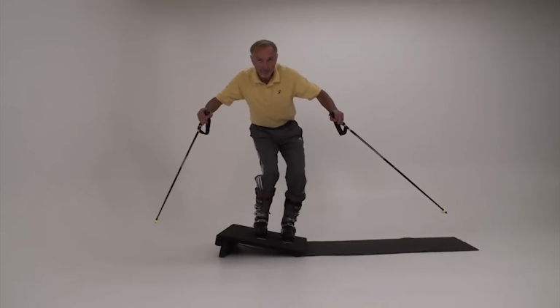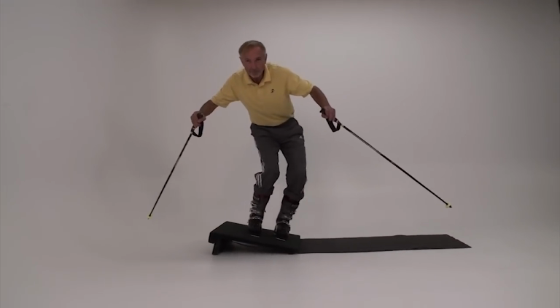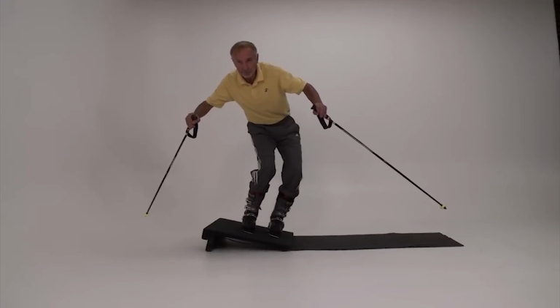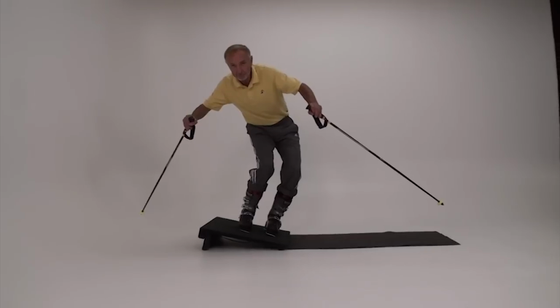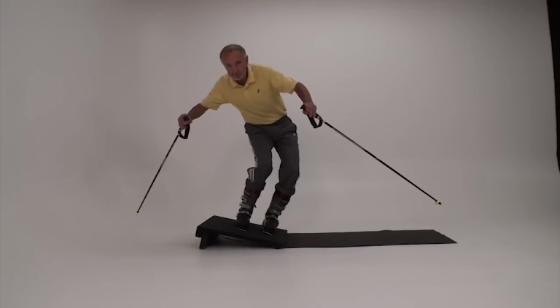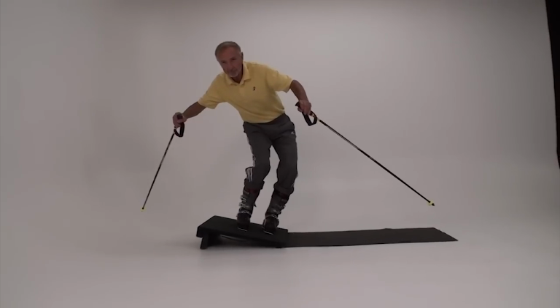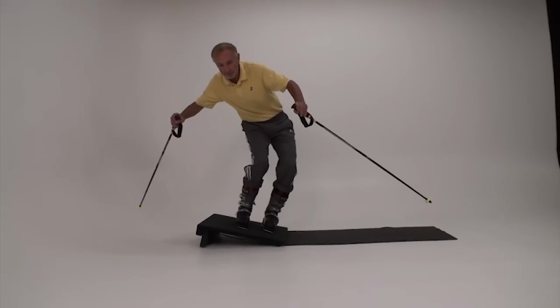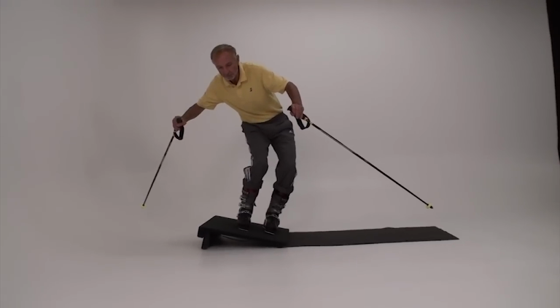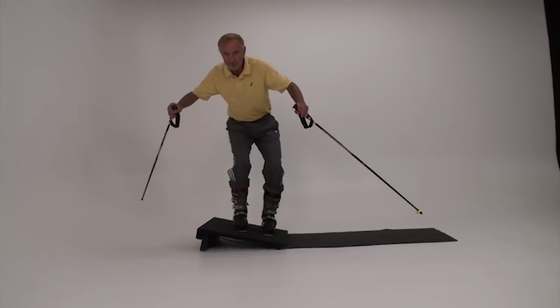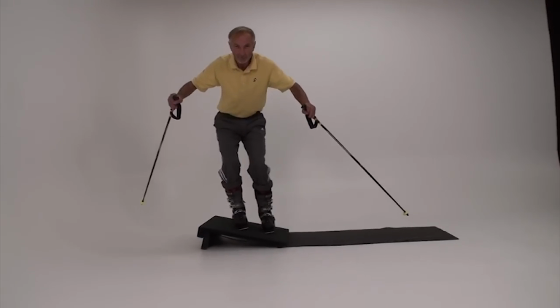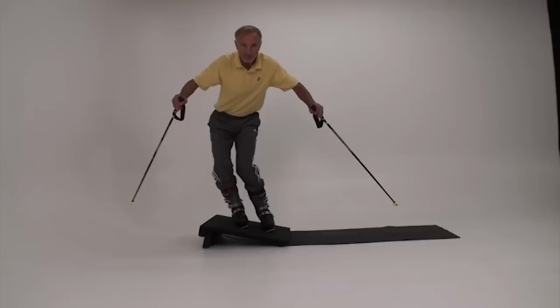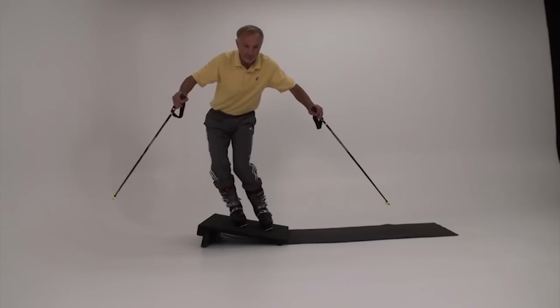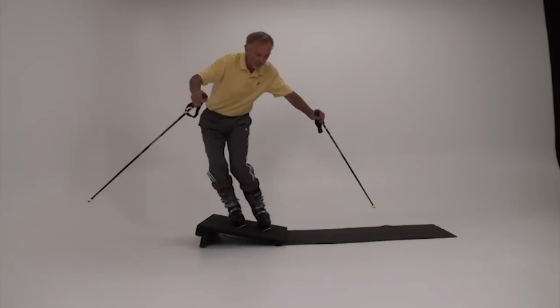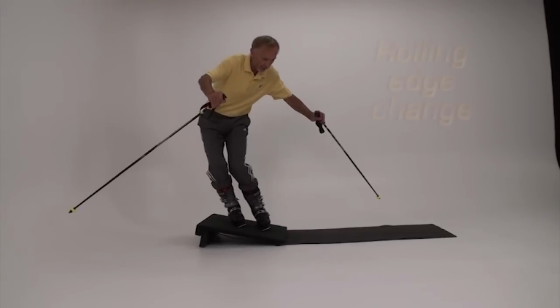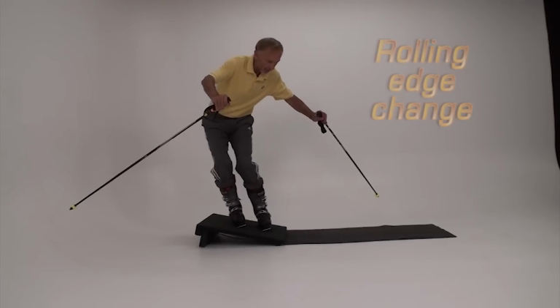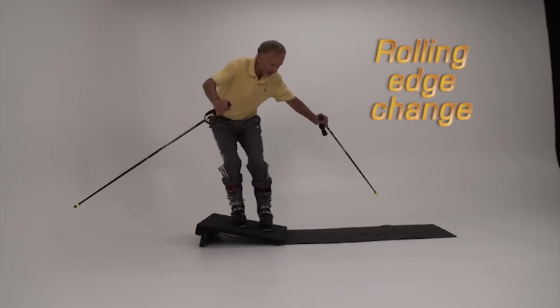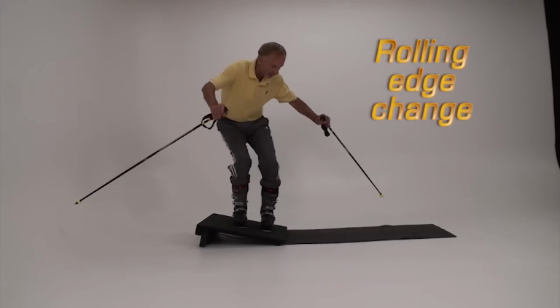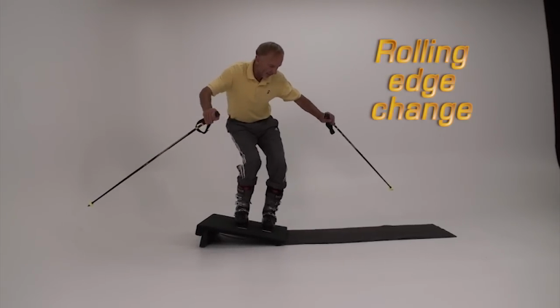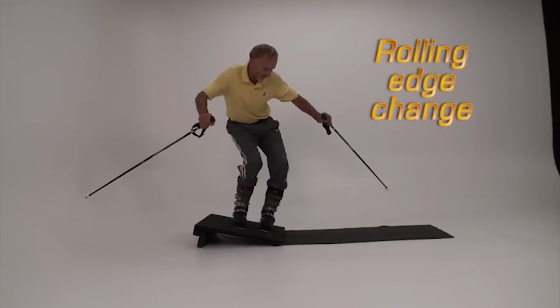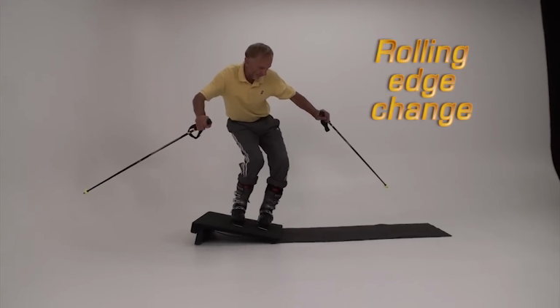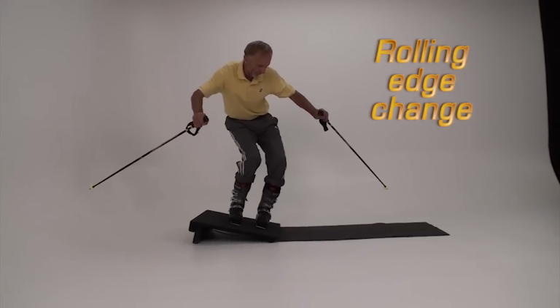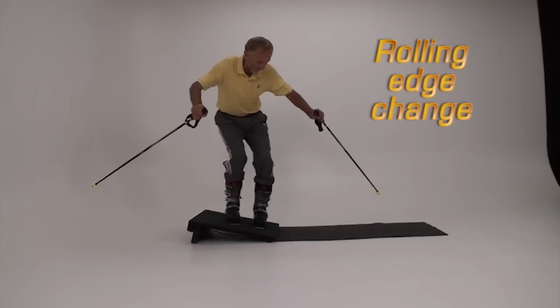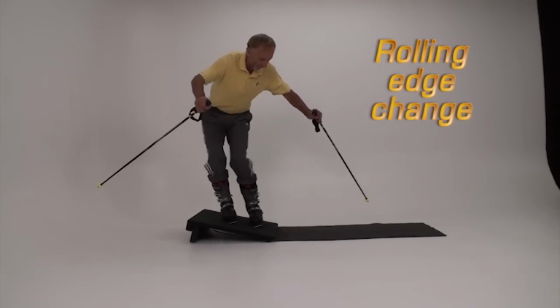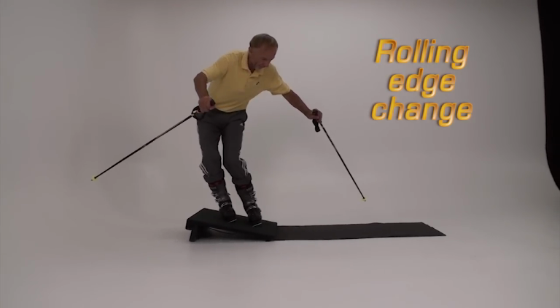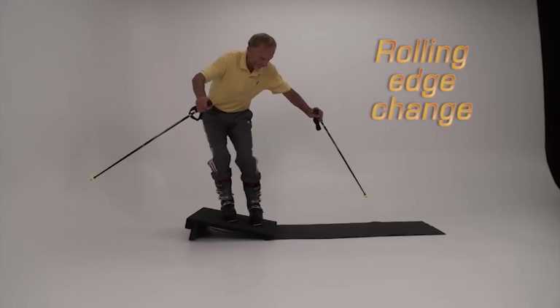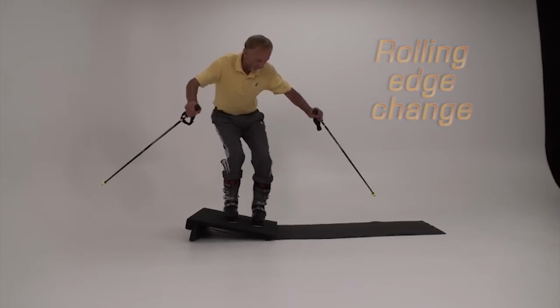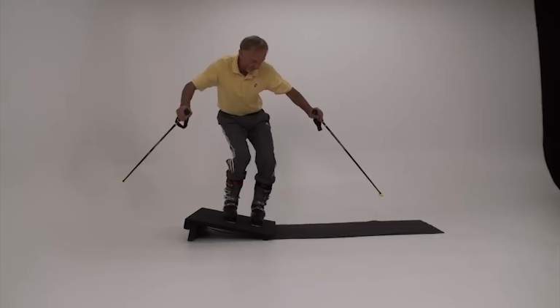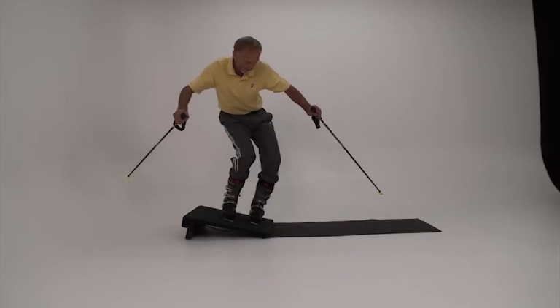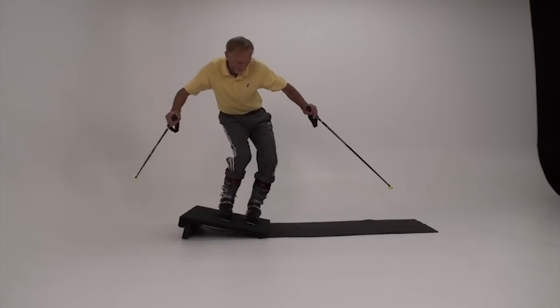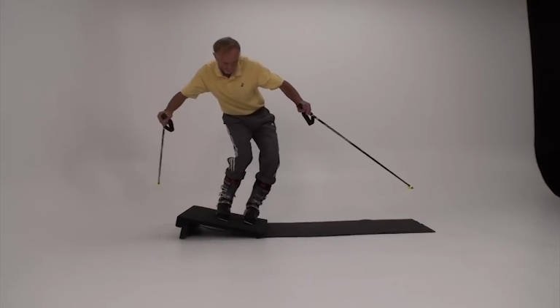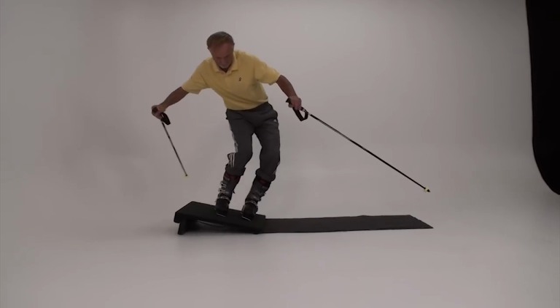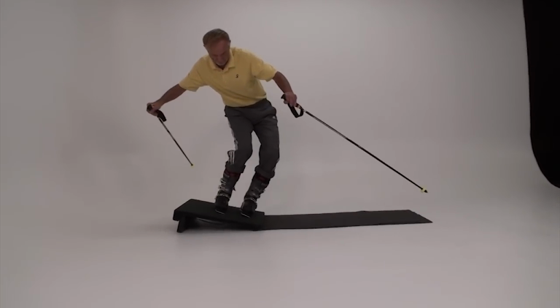Finally, we're ready for rolling edge changes with both boots. Though the feet move at the same time, emphasize little toe edge tipping first because this is the most difficult movement.